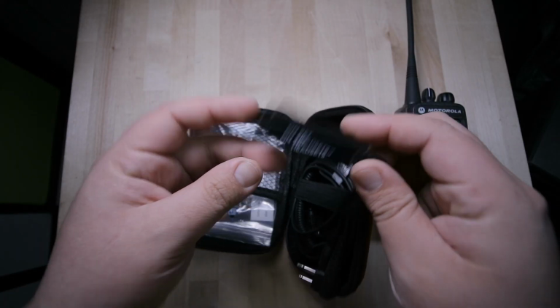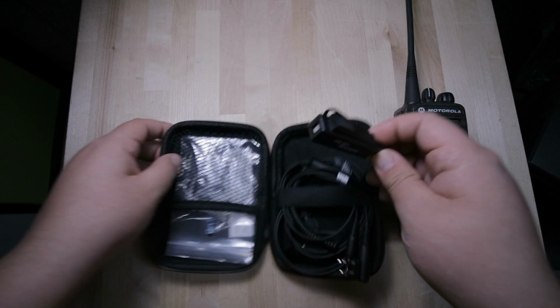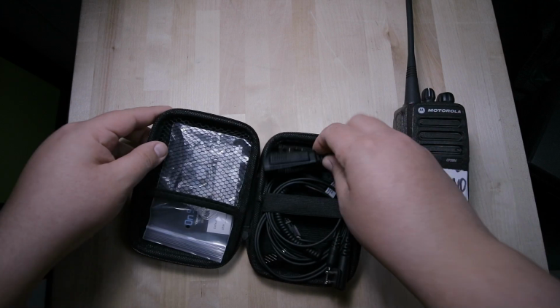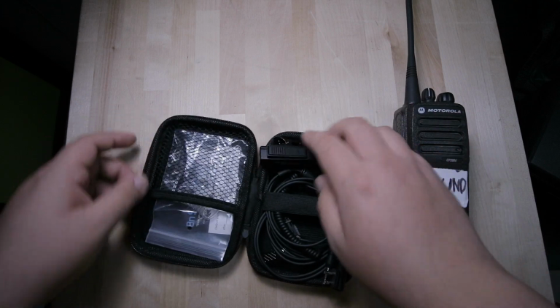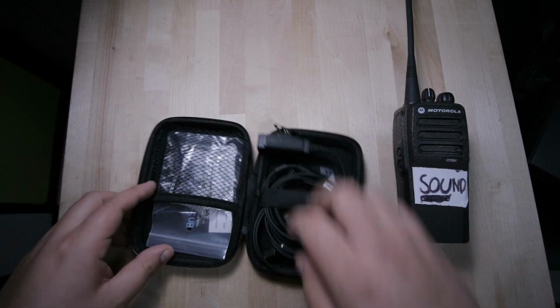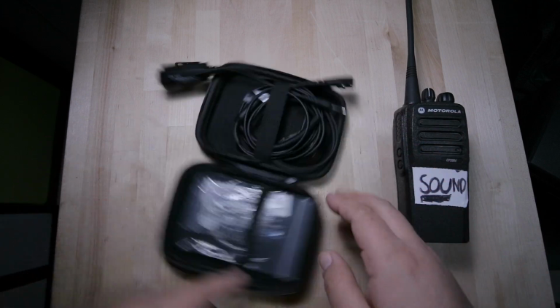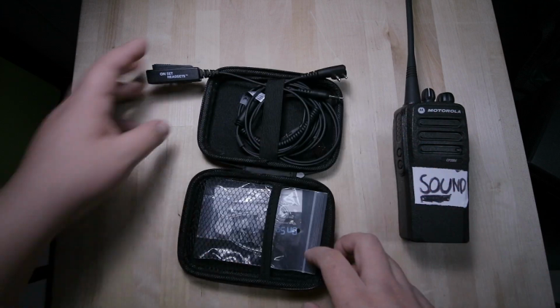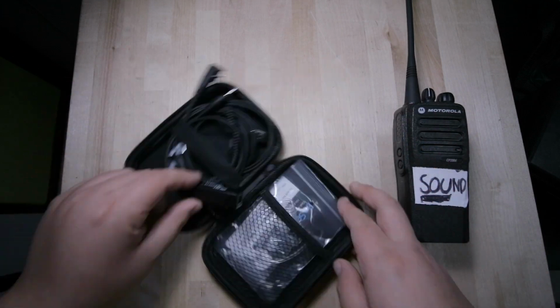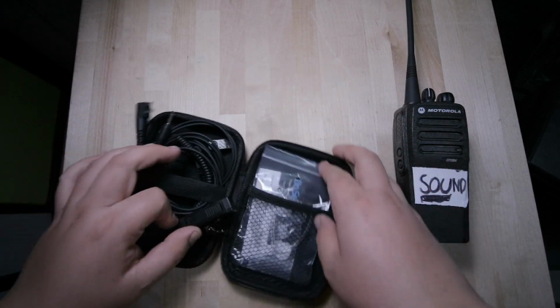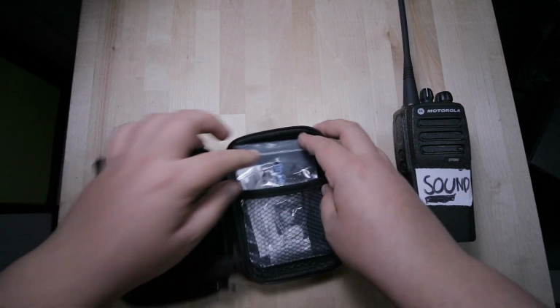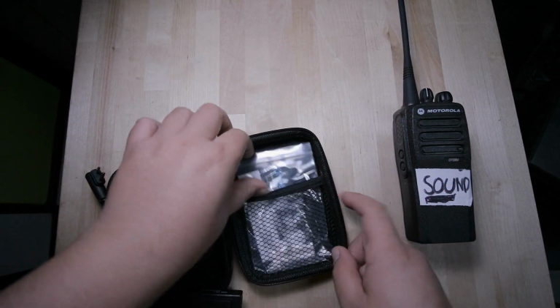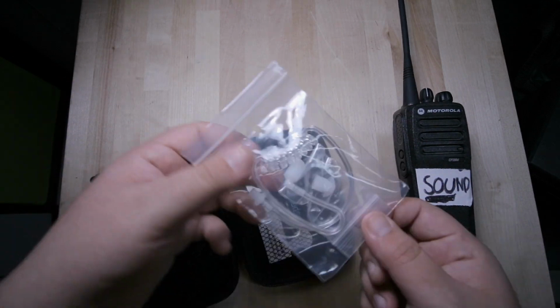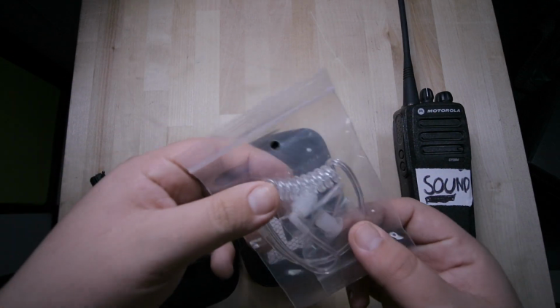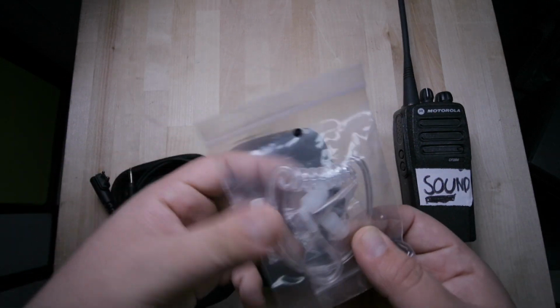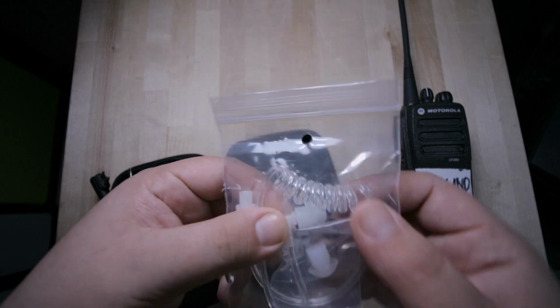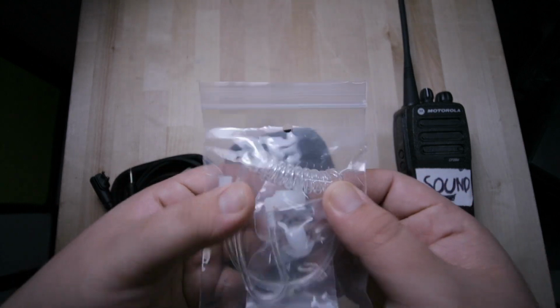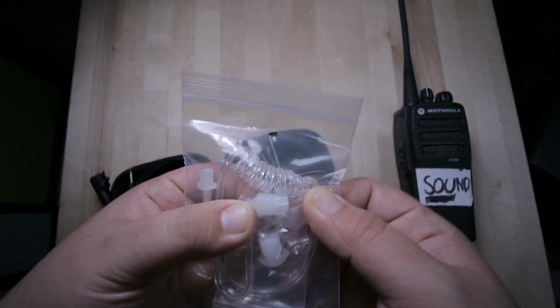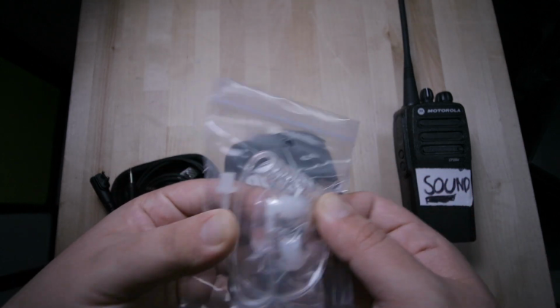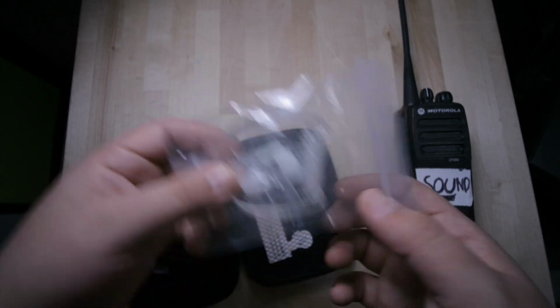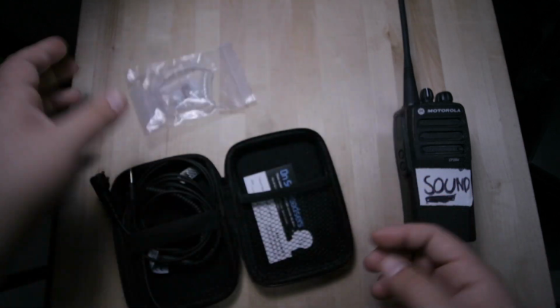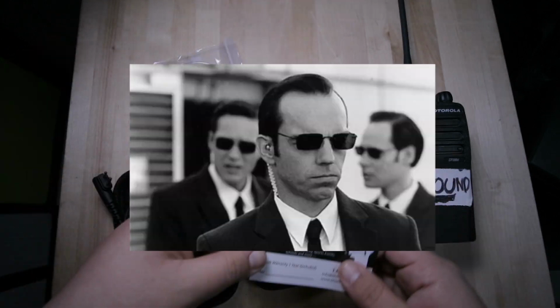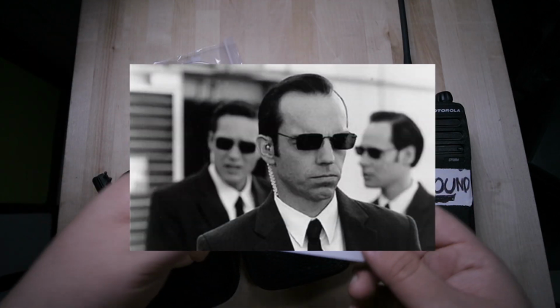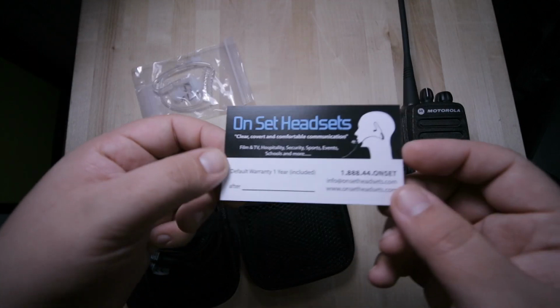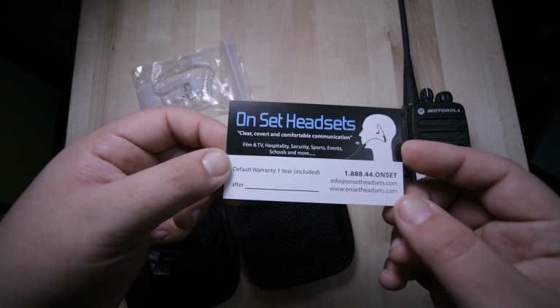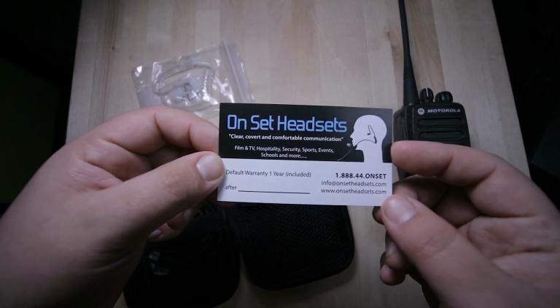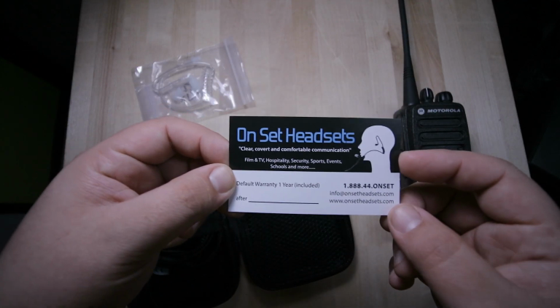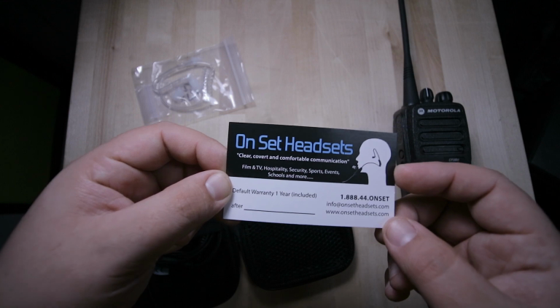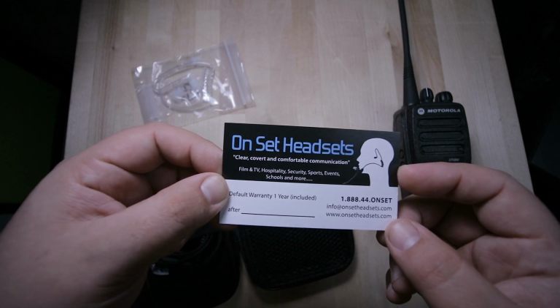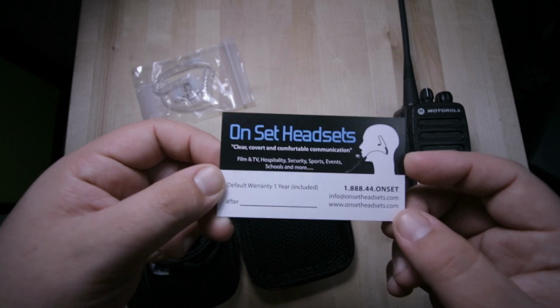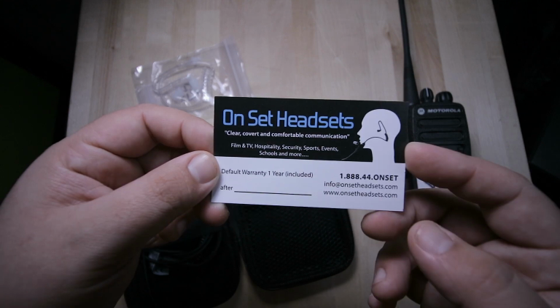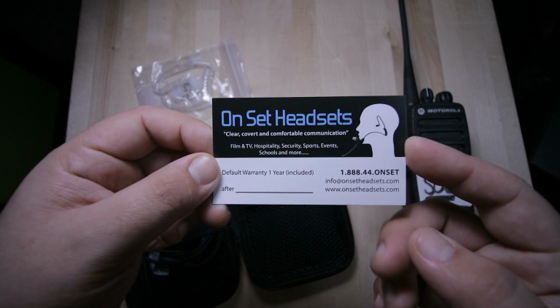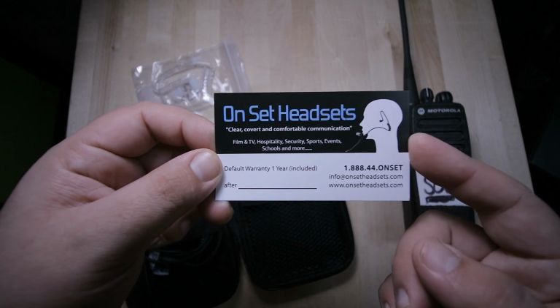I know the founder of this company. I've worked with this guy on several projects — pretty nice guy, his name is Matthew. It comes with one of these earpieces, like The Matrix — you know, like secret agents or FBI. That's OnSet Headsets.